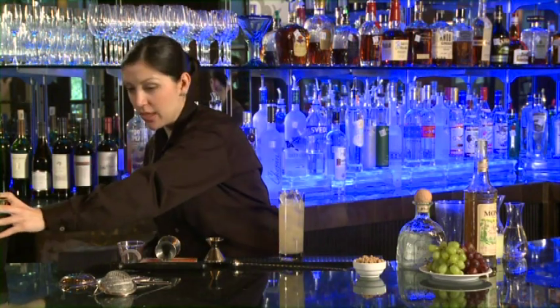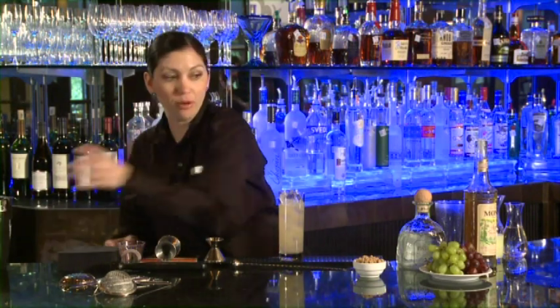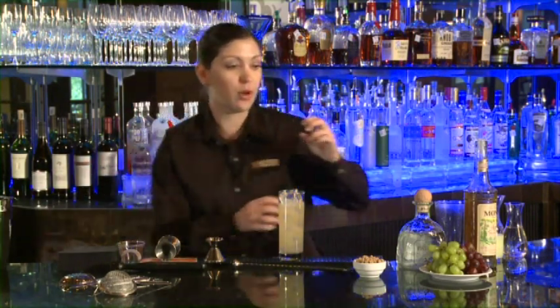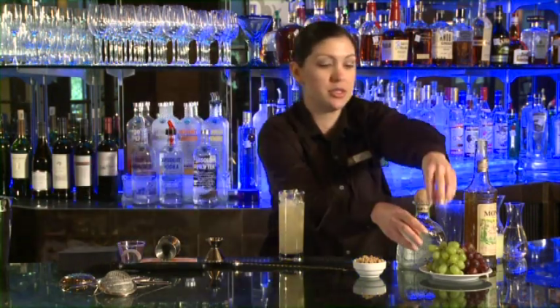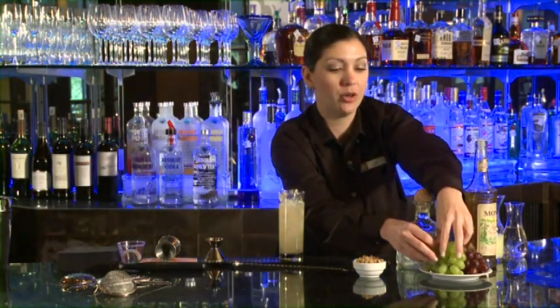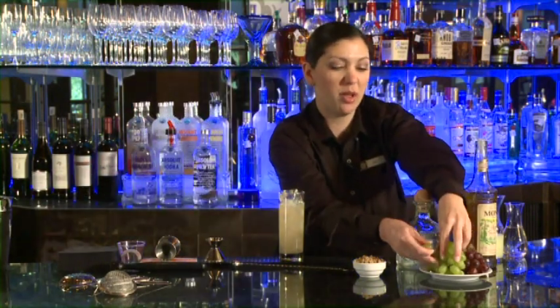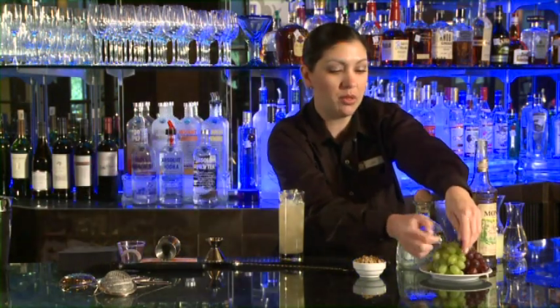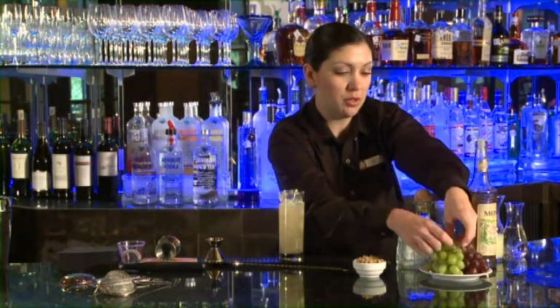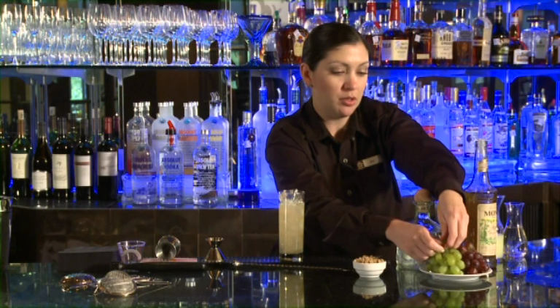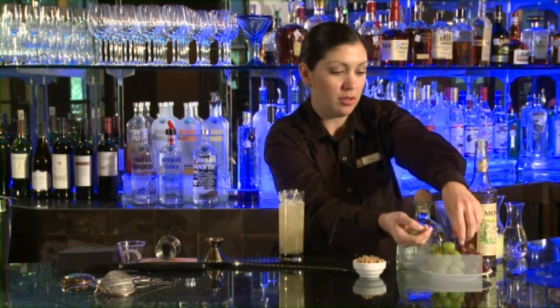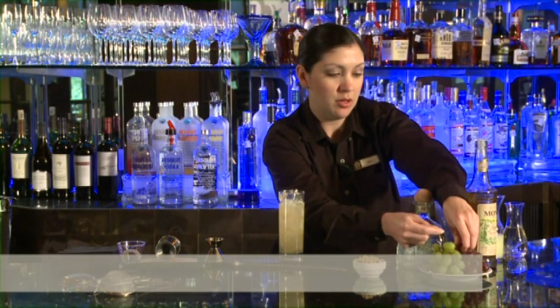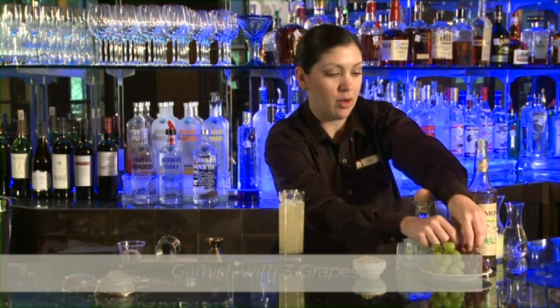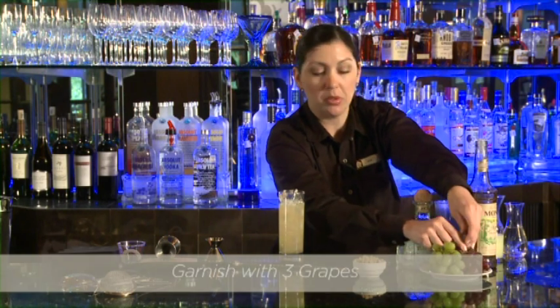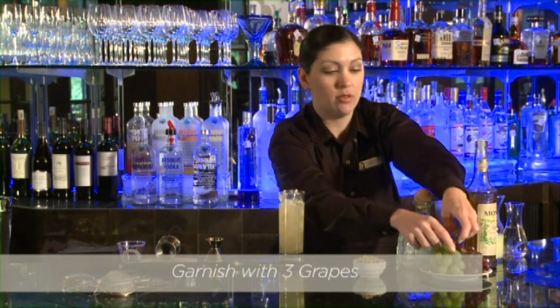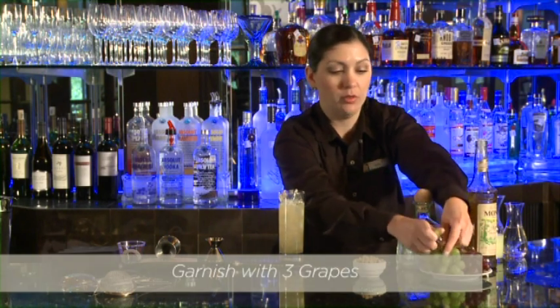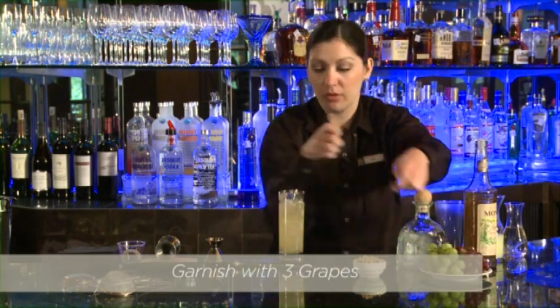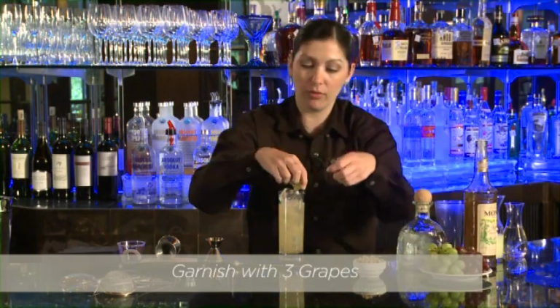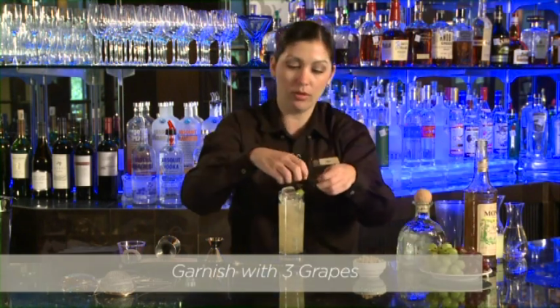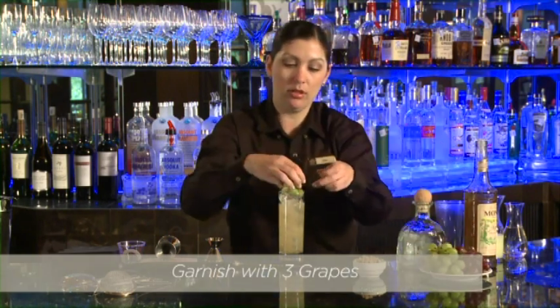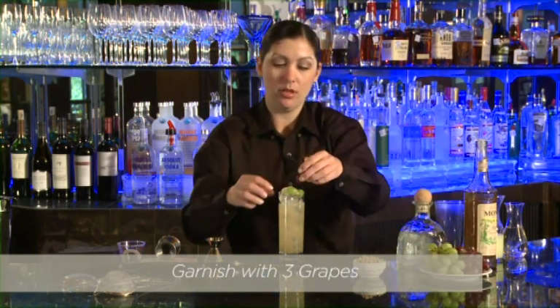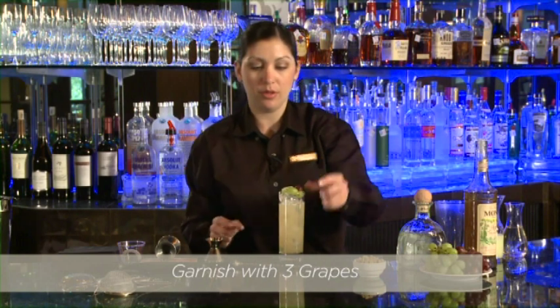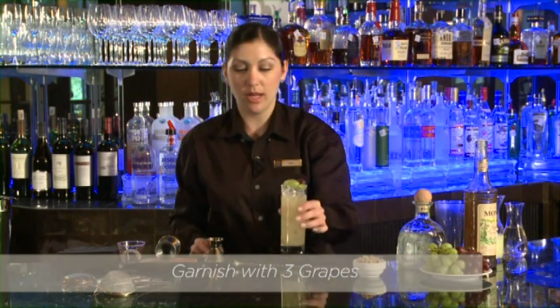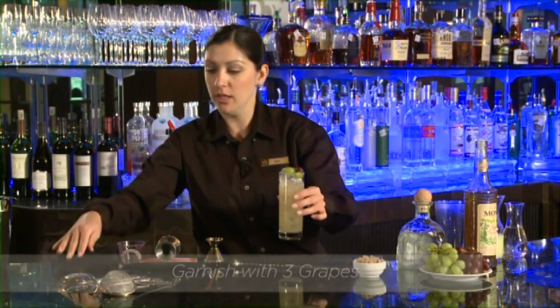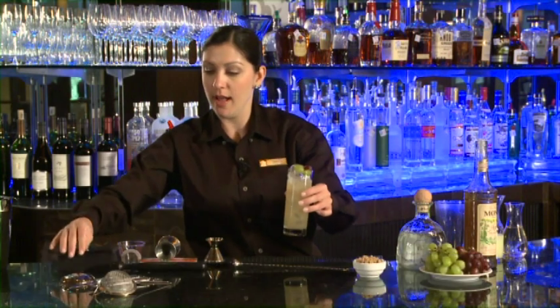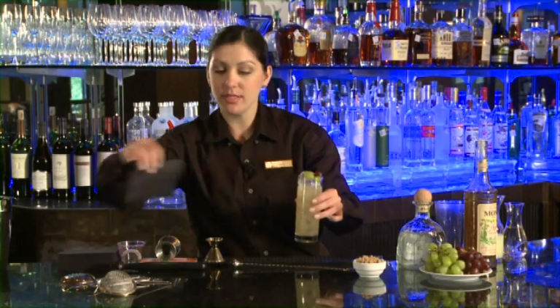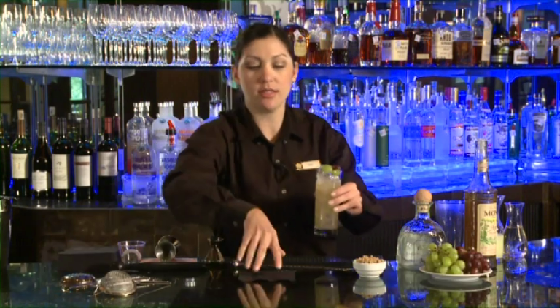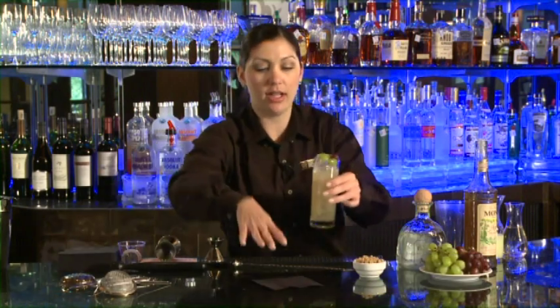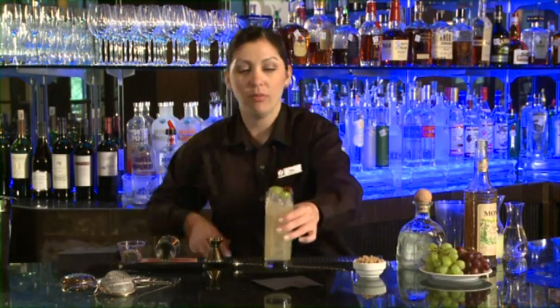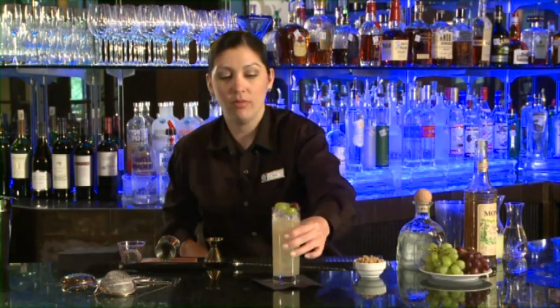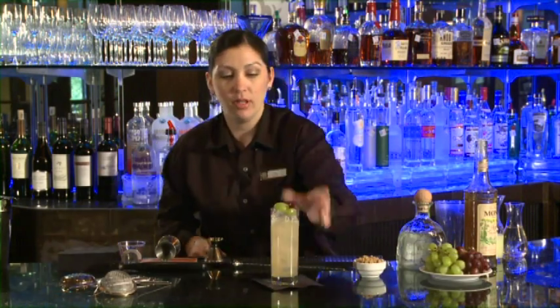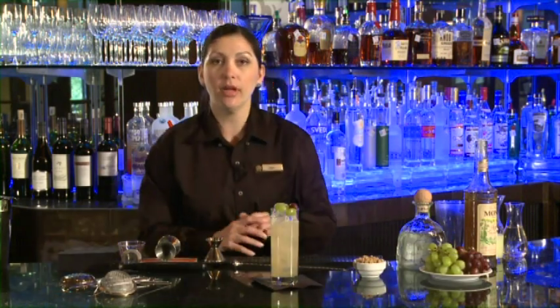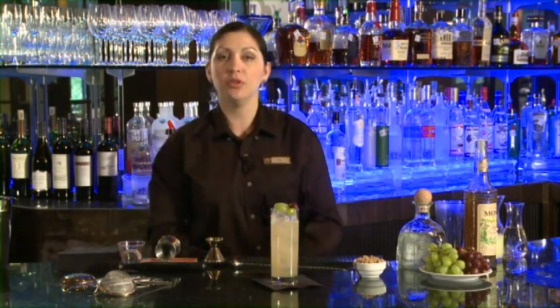We're going to throw a few grapes on top for garnish — about three. Maybe grab a red one too for fun. We'll go ahead and do four. Throw some grapes on, and this is our vineyard margarita. Enjoy.